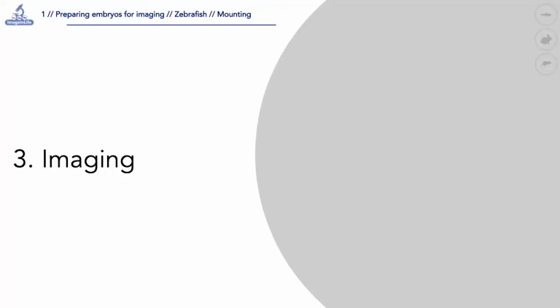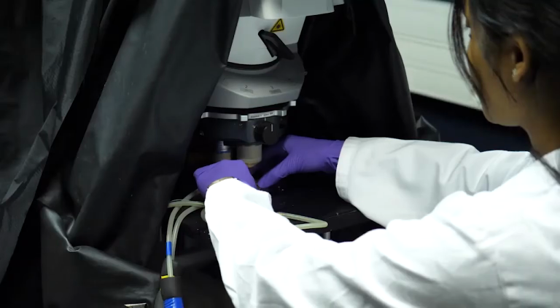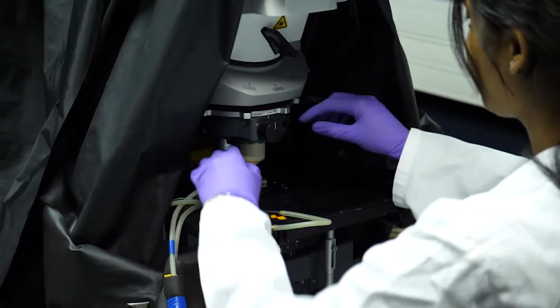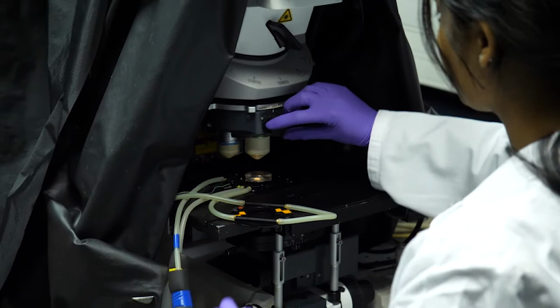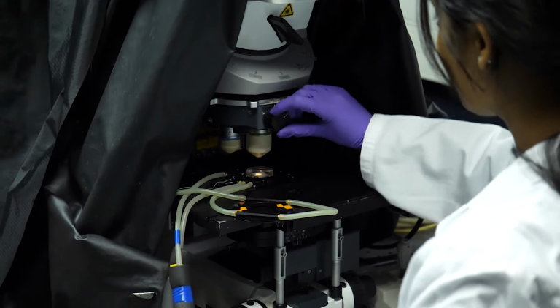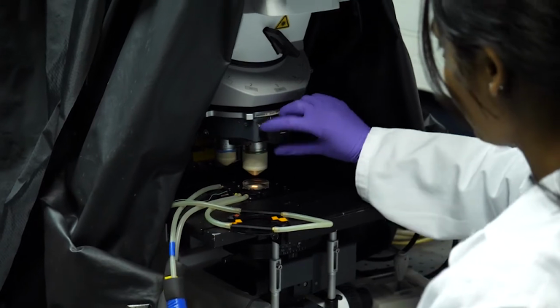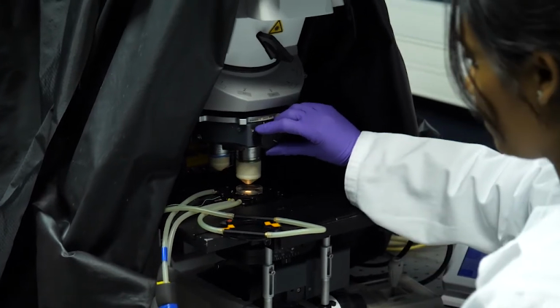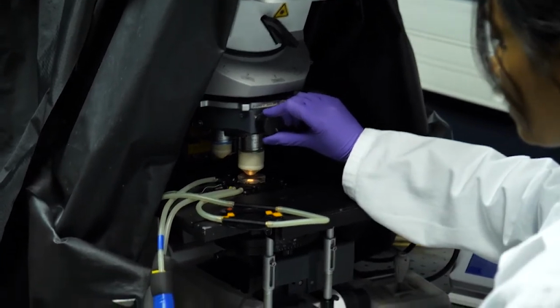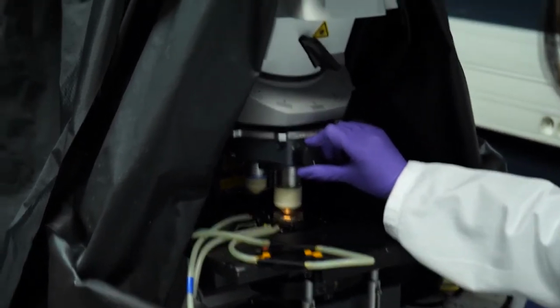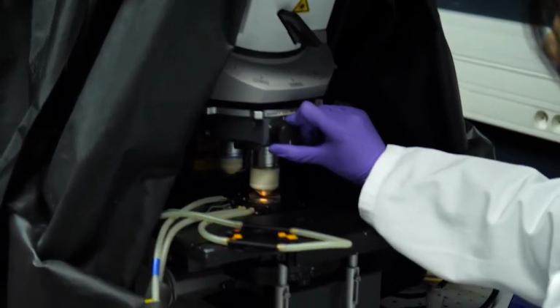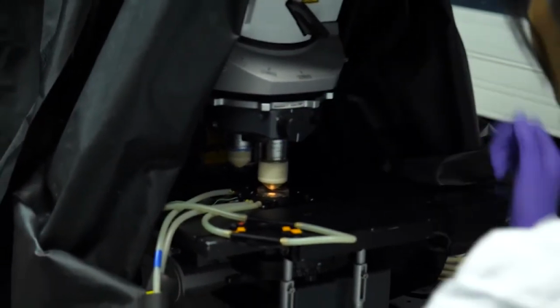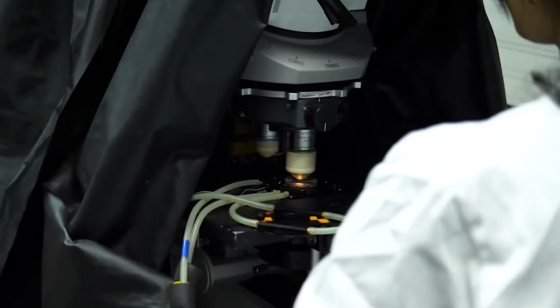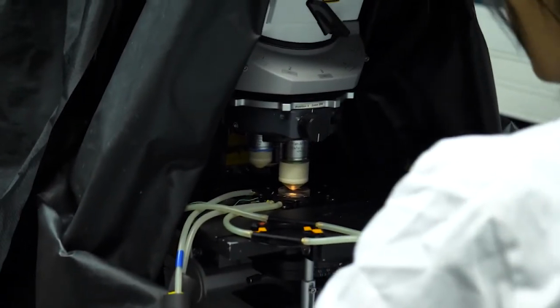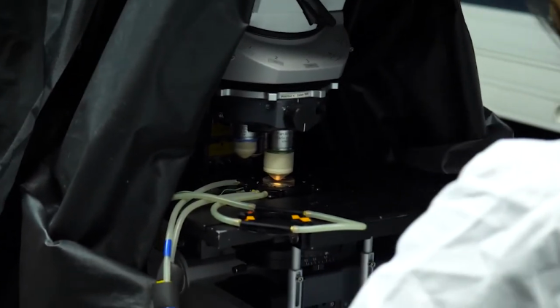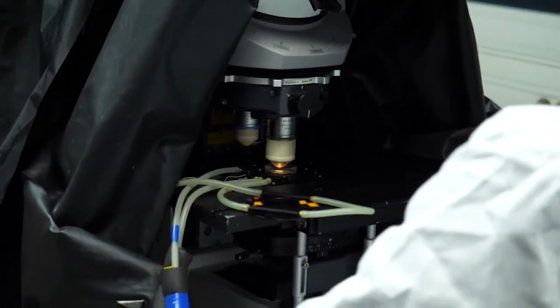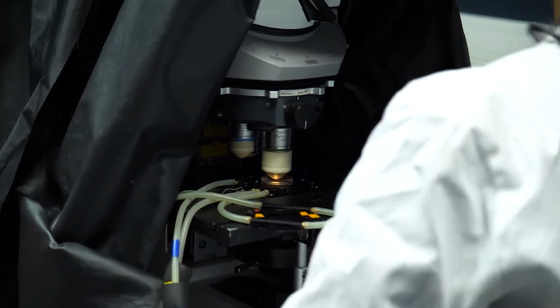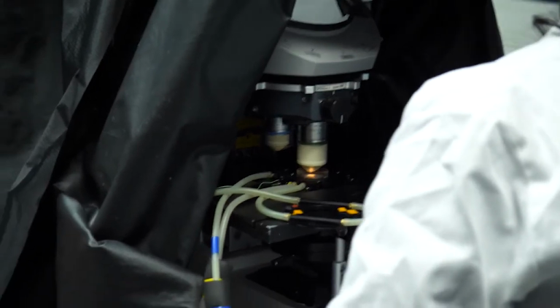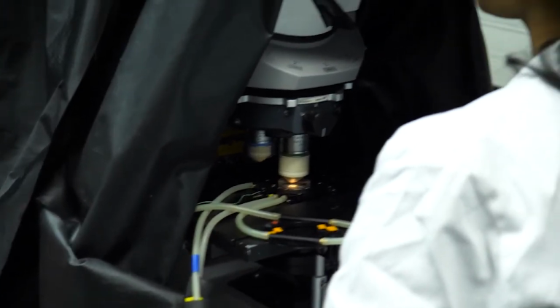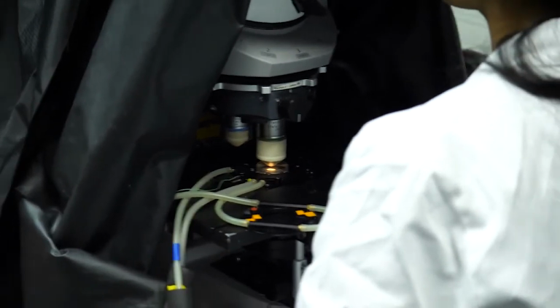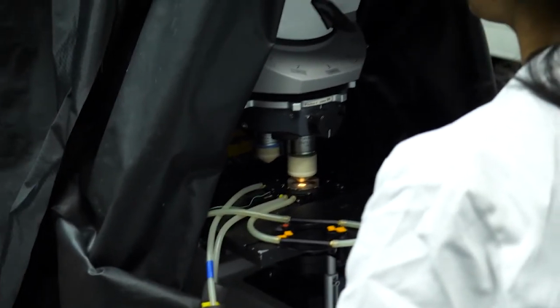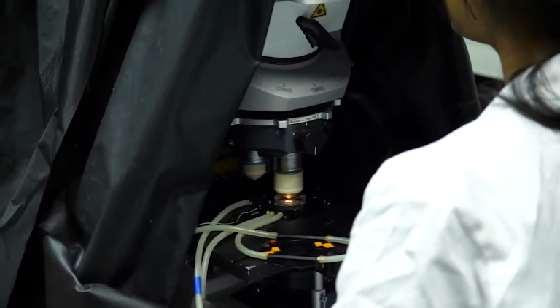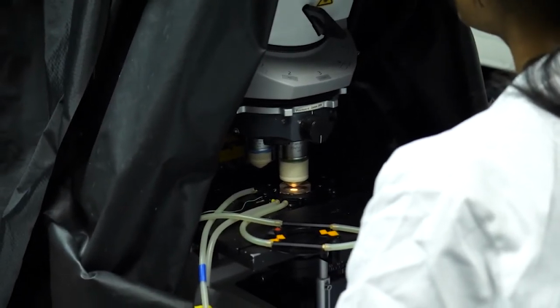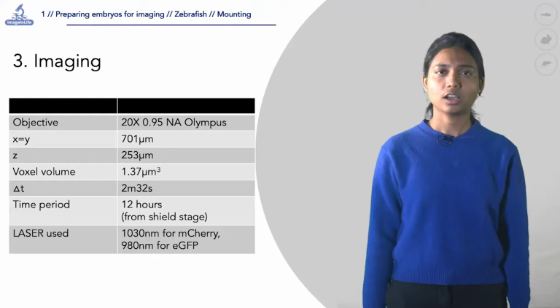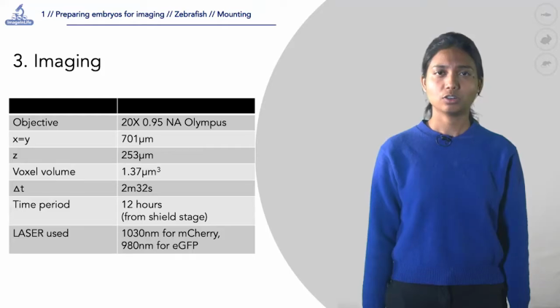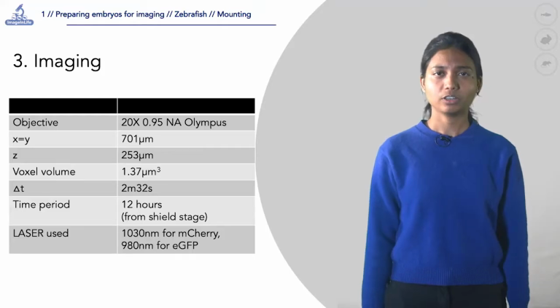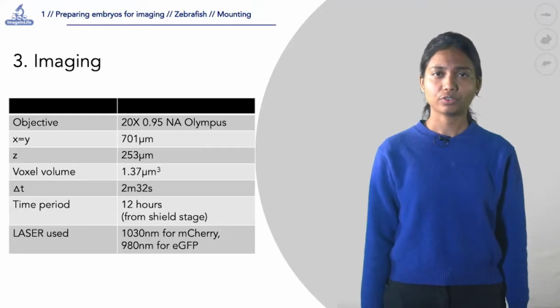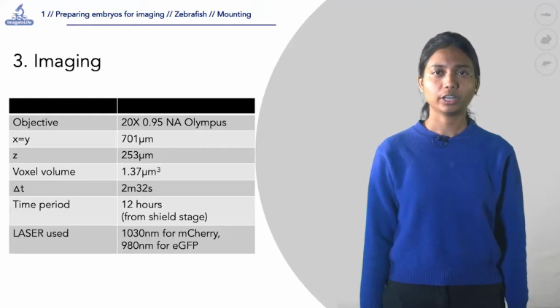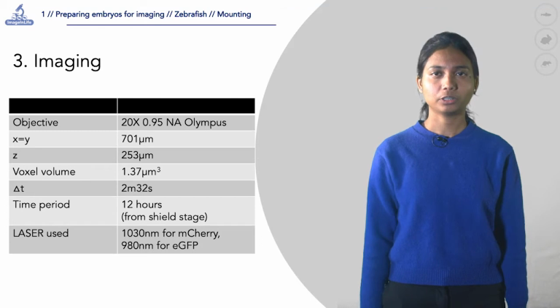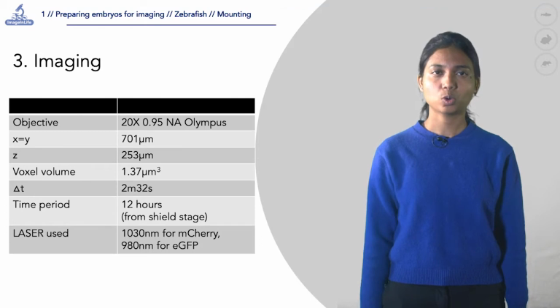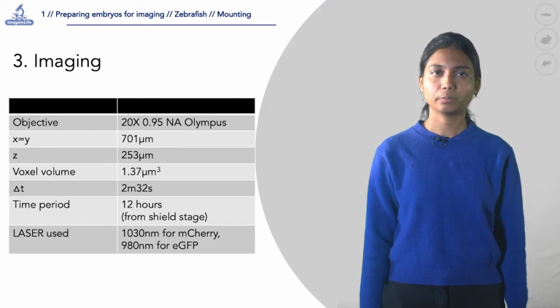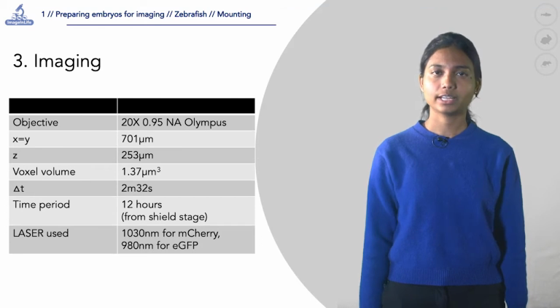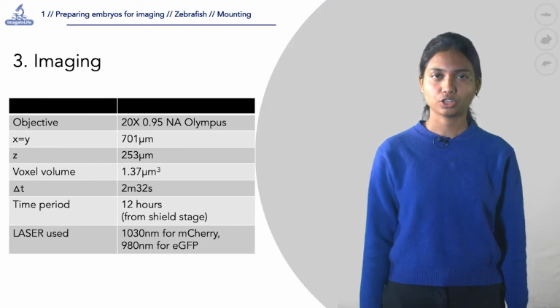Two-photon imaging is performed on Zeiss LSM 780 and Leica SP5 upright microscopes equipped with an Olympus 20x 0.95 numerical aperture water dipping lens objective.